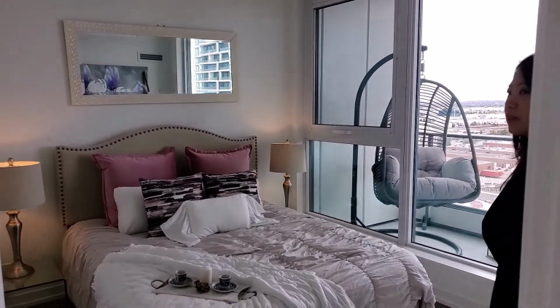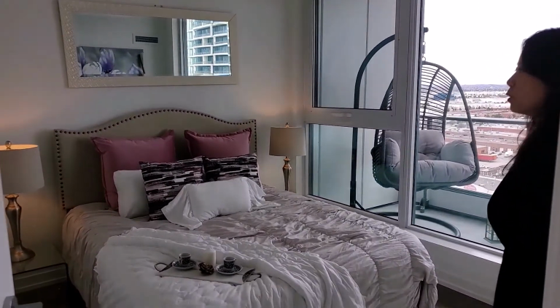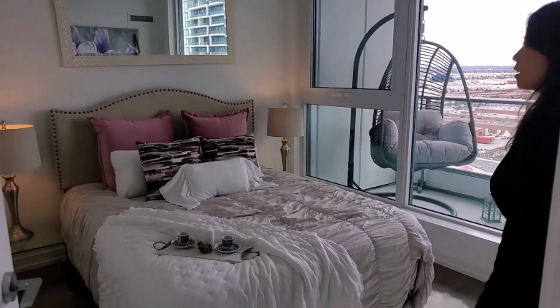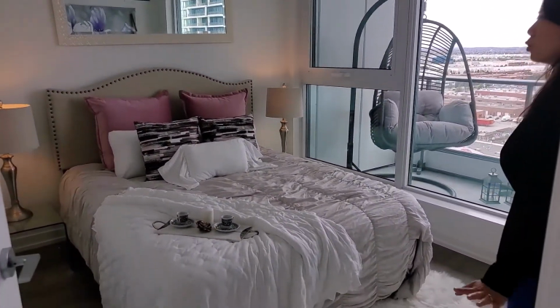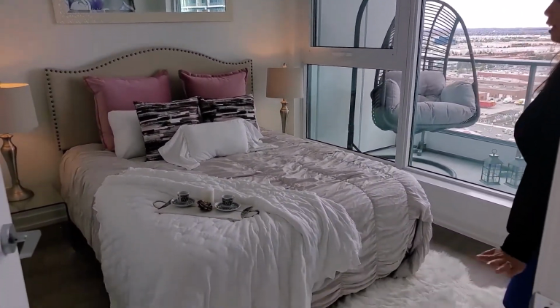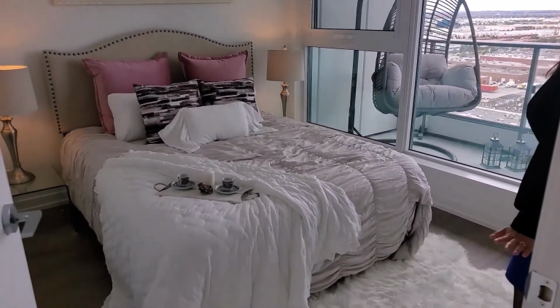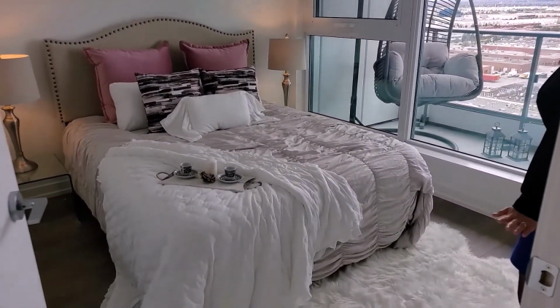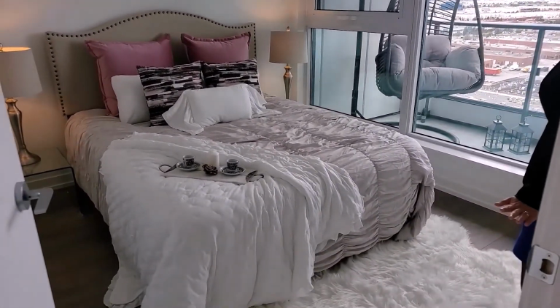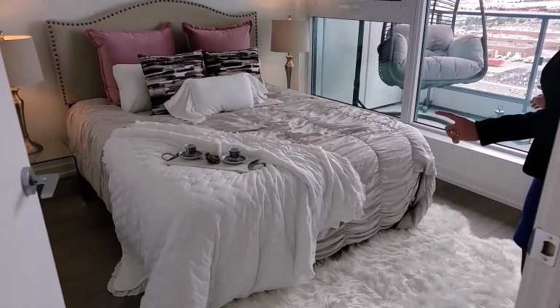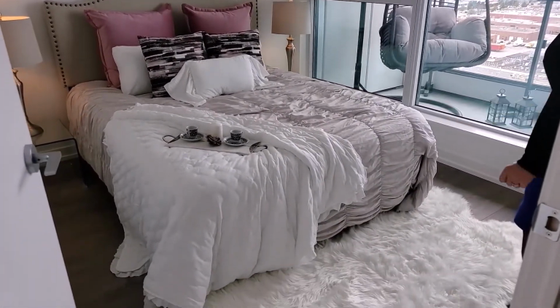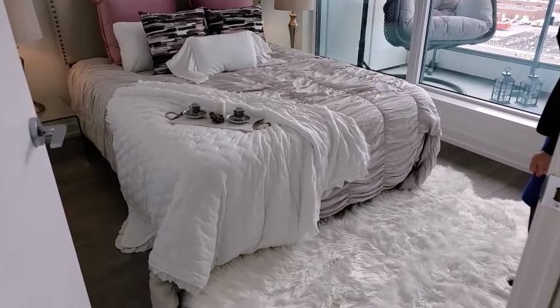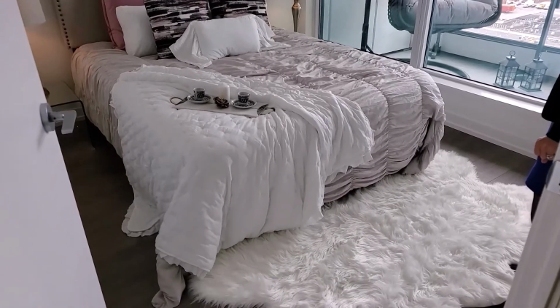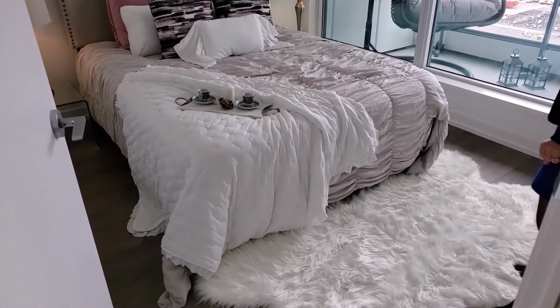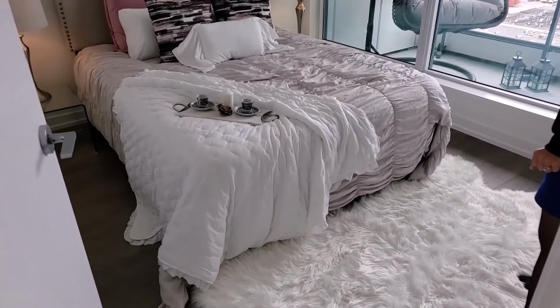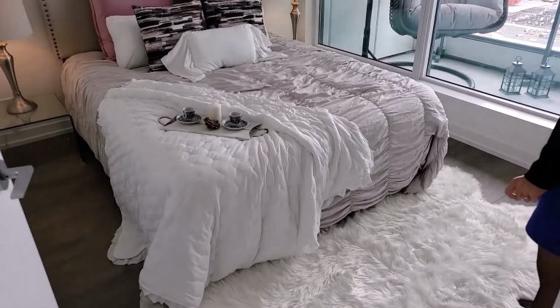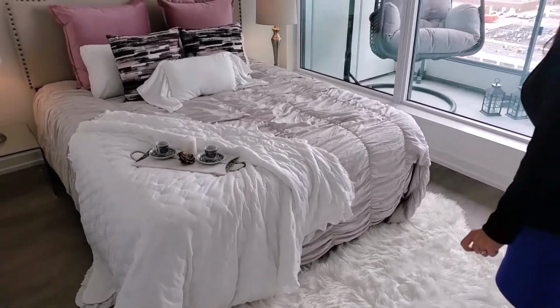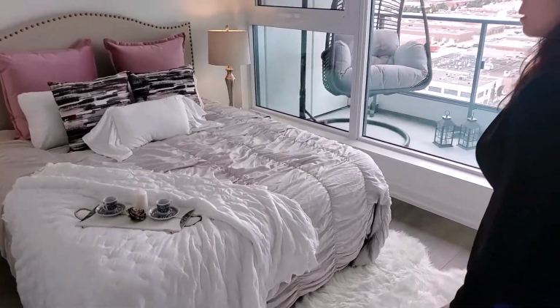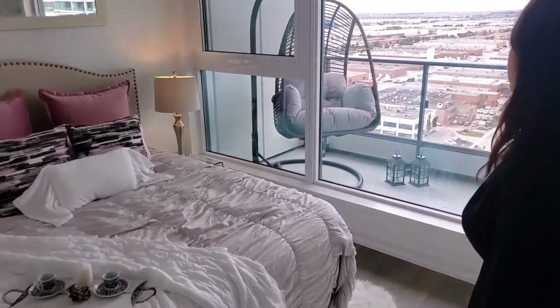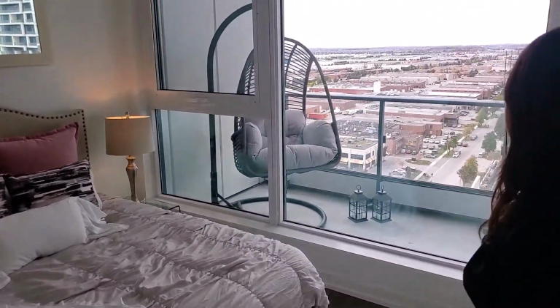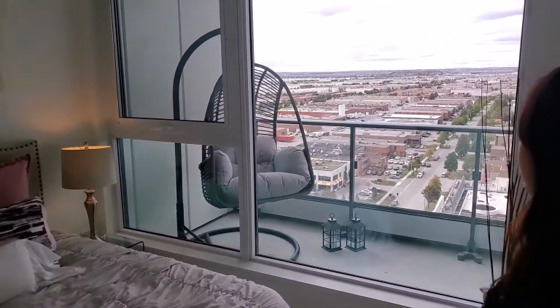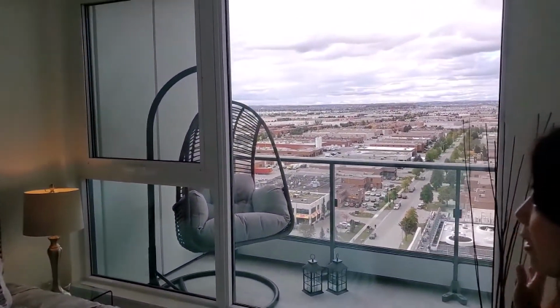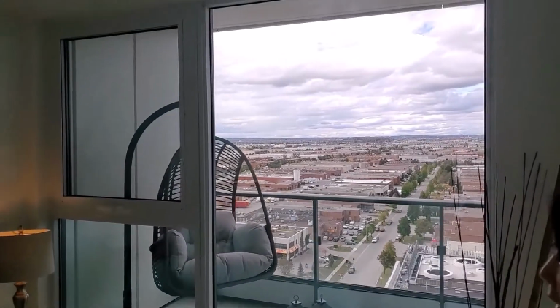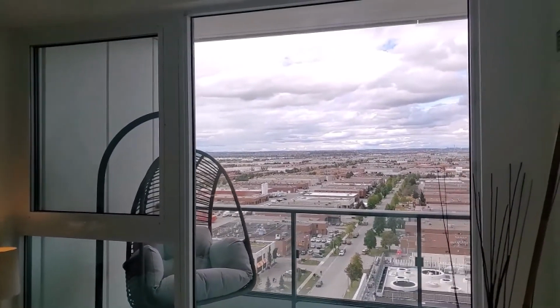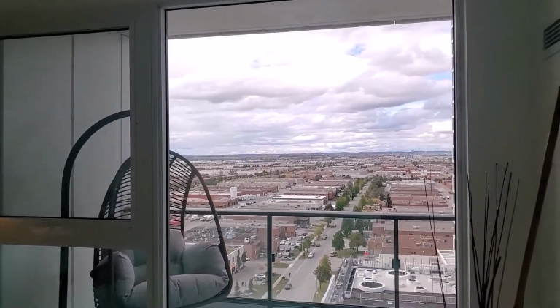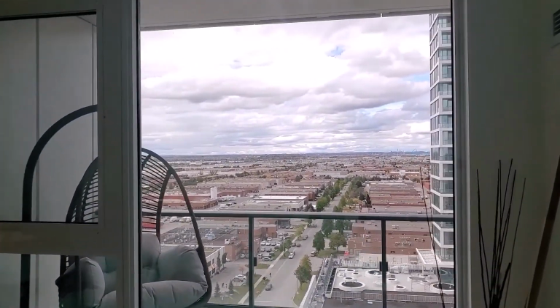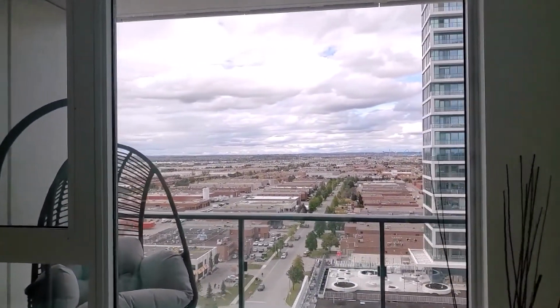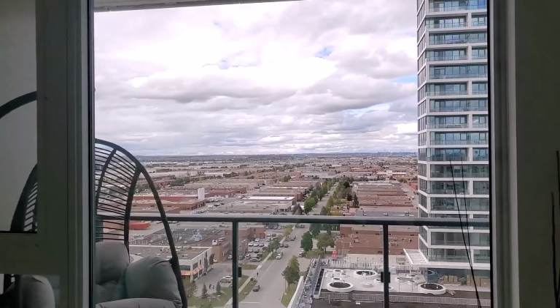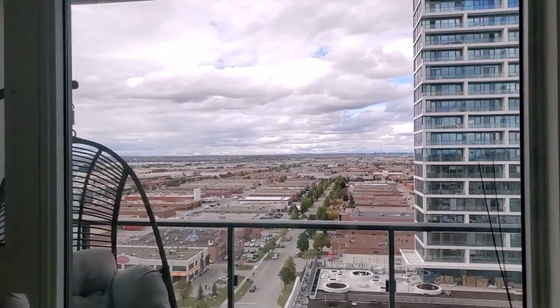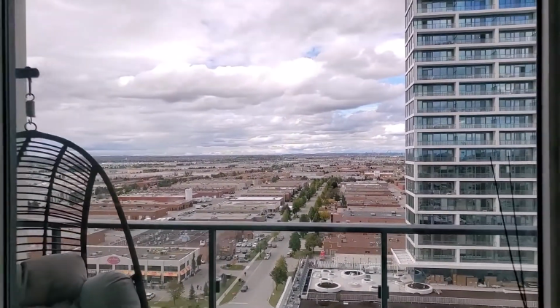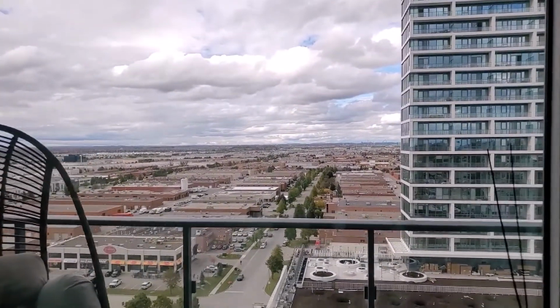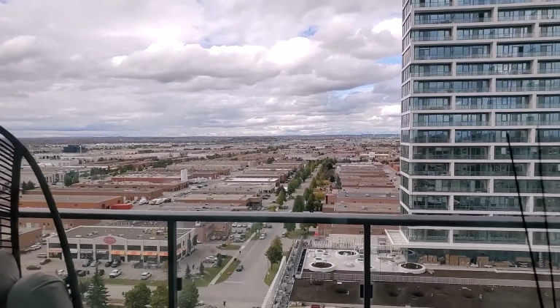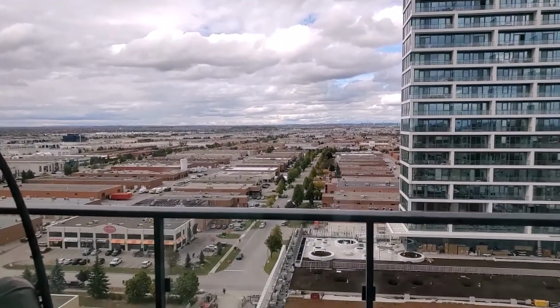This bedroom is big enough to fit a queen-size mattress and two night tables. The large window allows natural light in, and again a gorgeous view to the north.